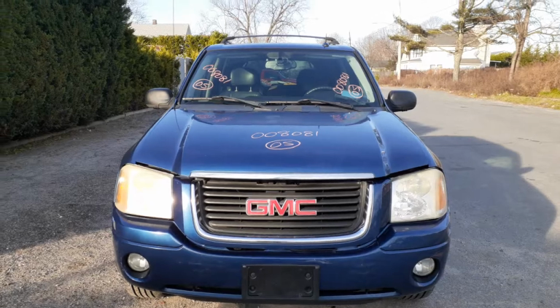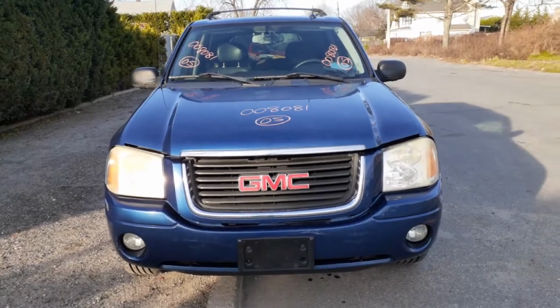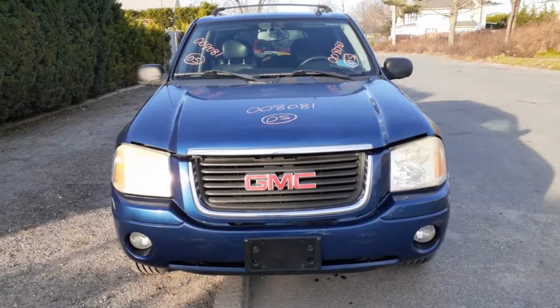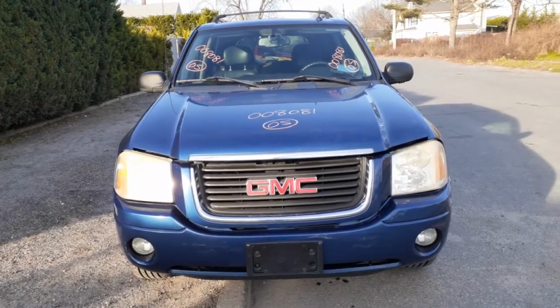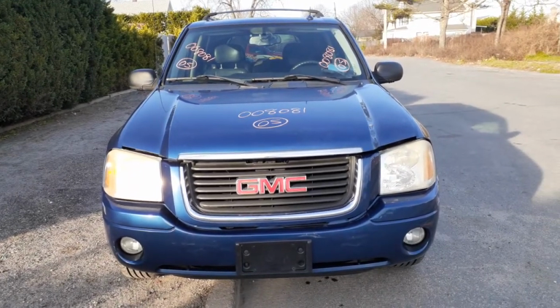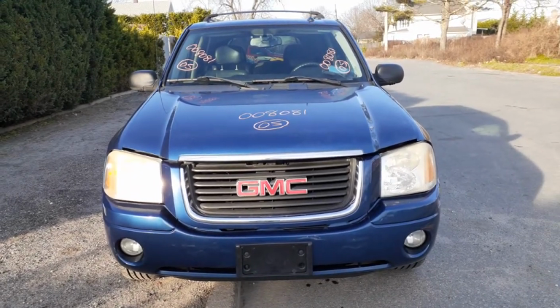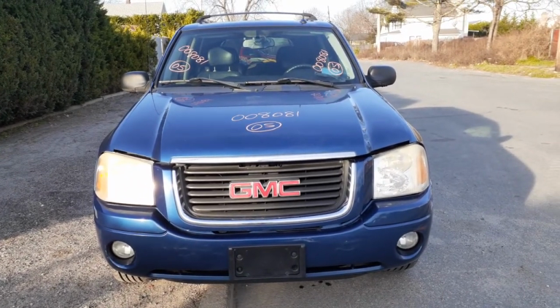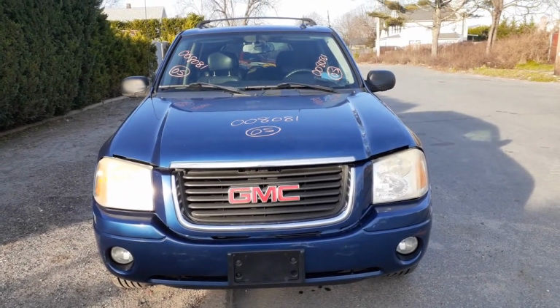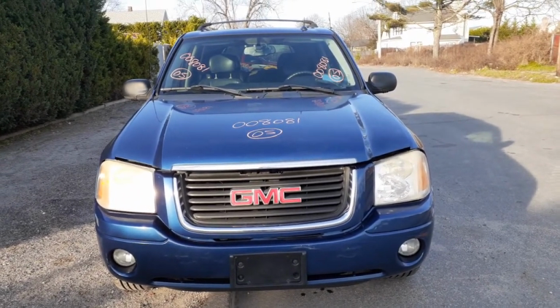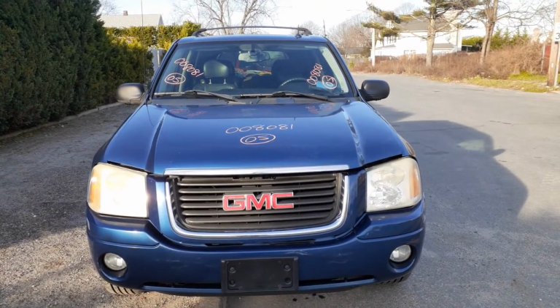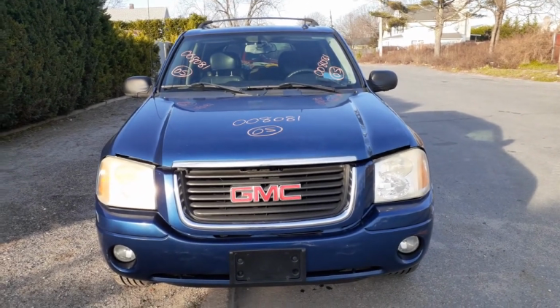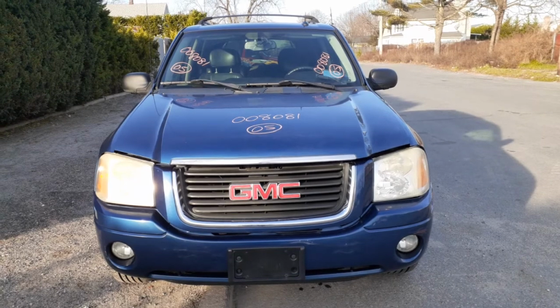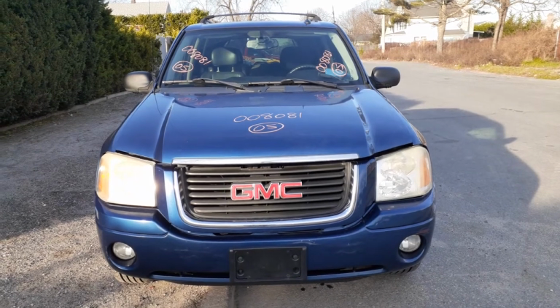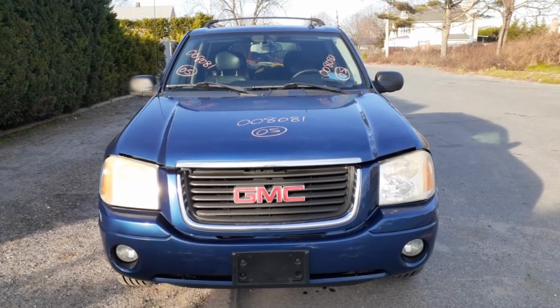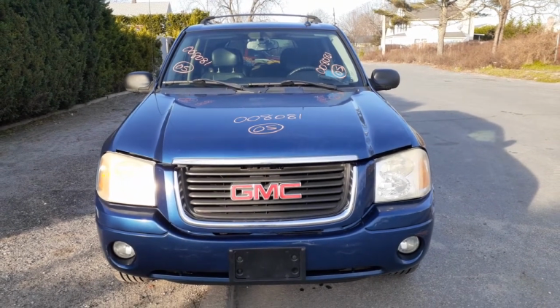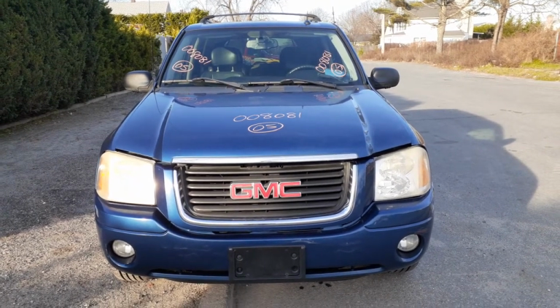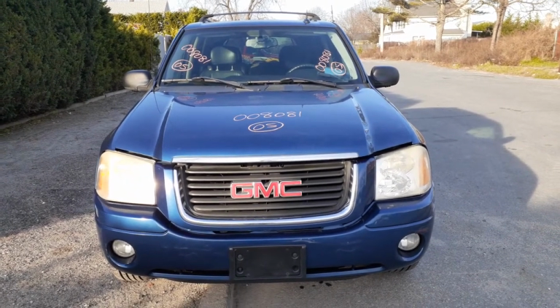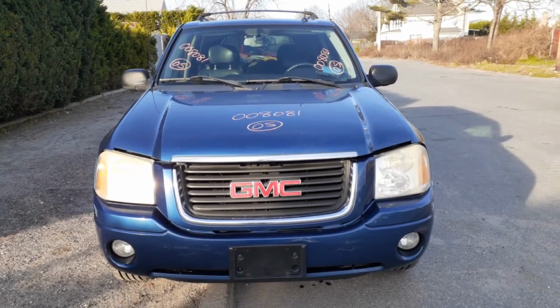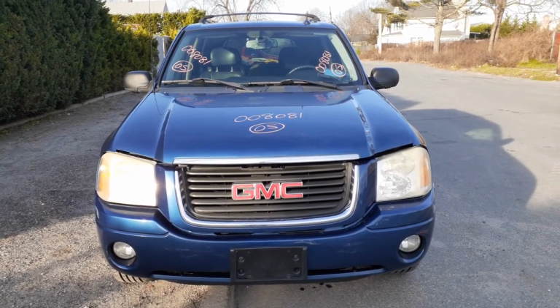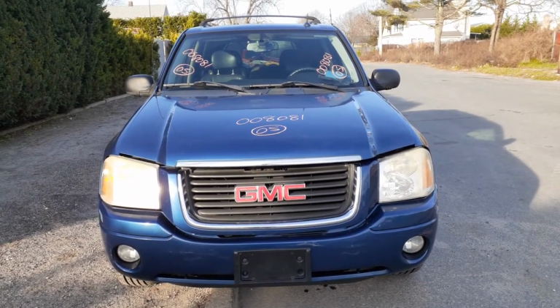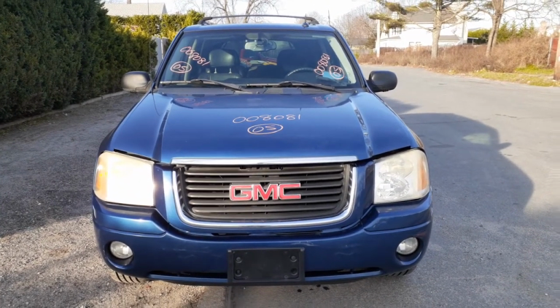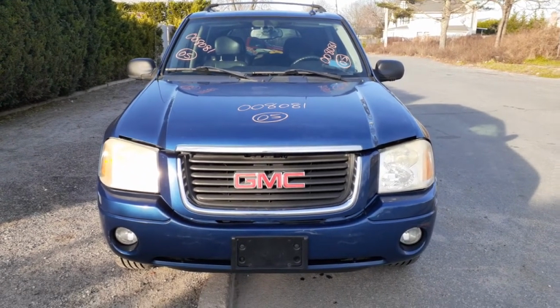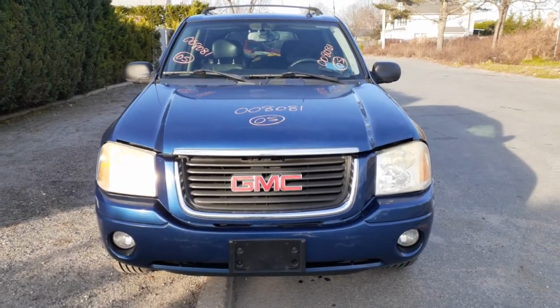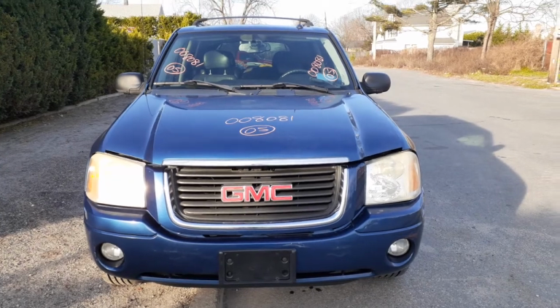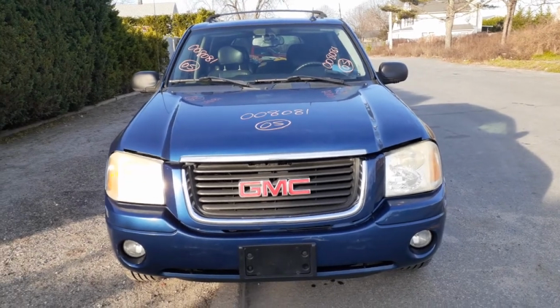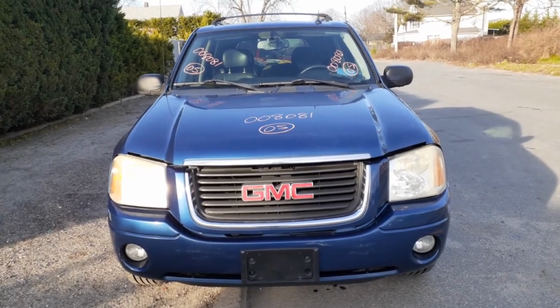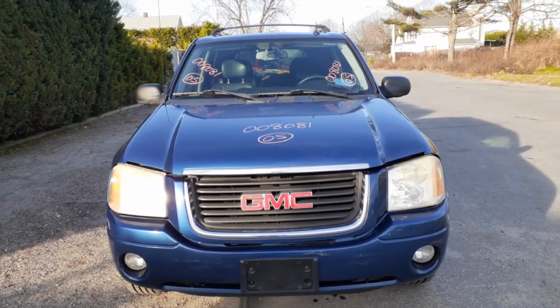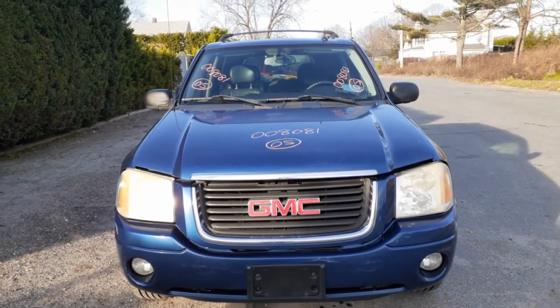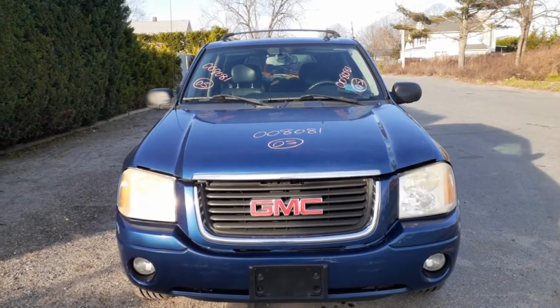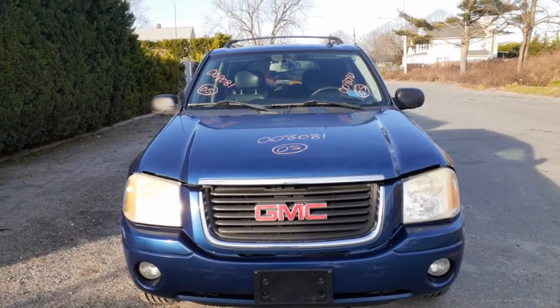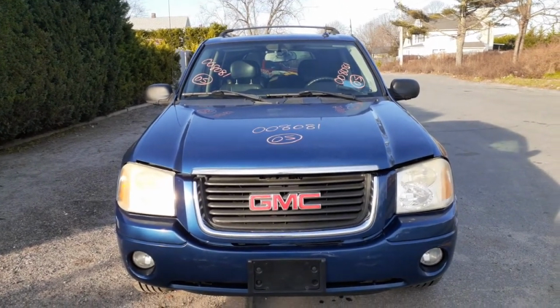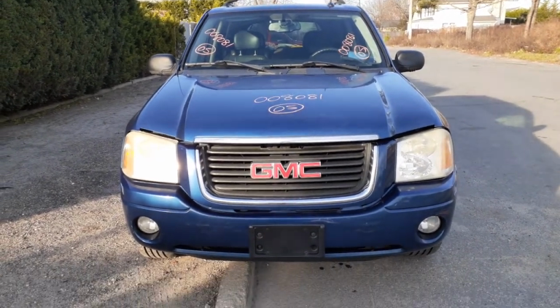The newest addition to the inventory is the 2005 GMC Envoy. Four-door, four-wheel drive, 4.2 automatic. Stock number is 8081. This is a really clean truck — it's just got a bad motor and a bad rack.